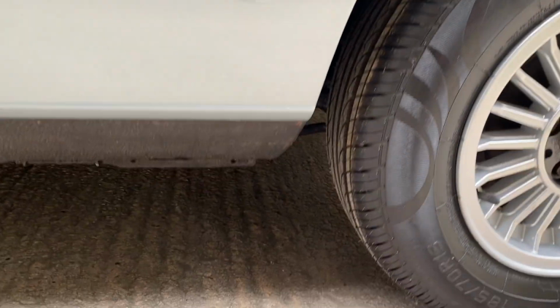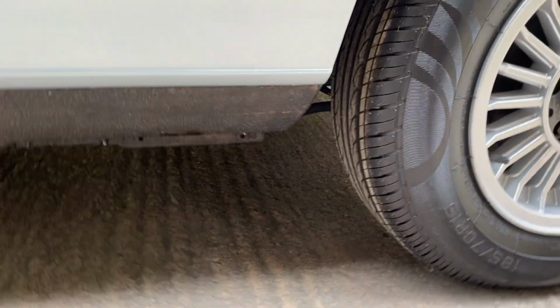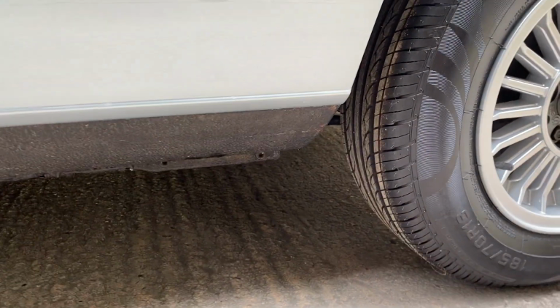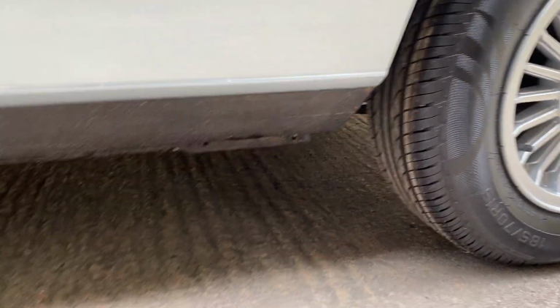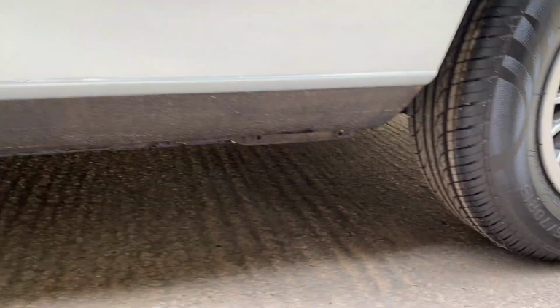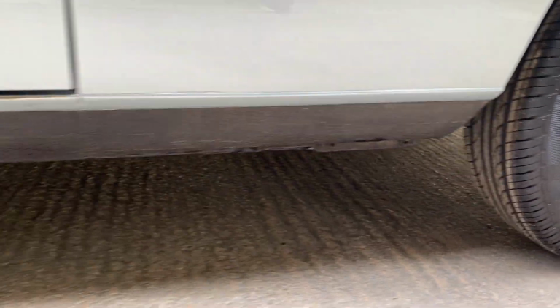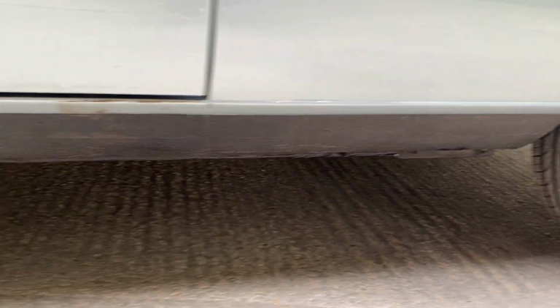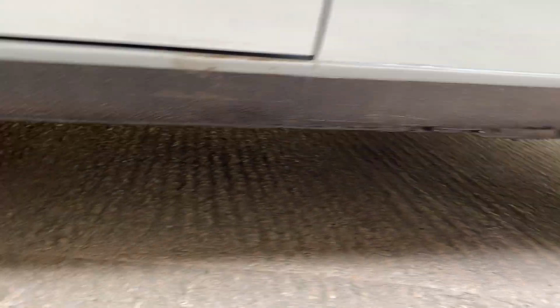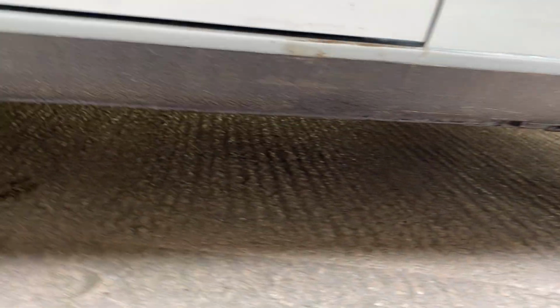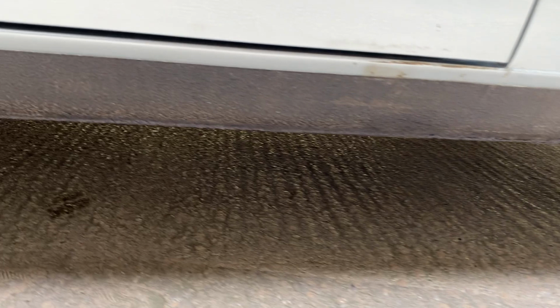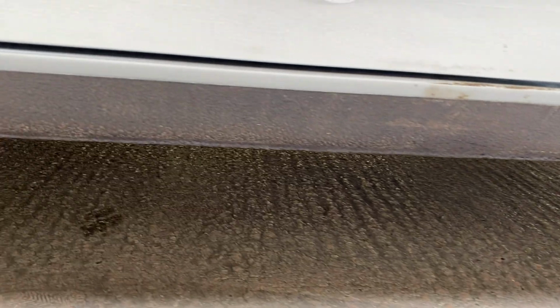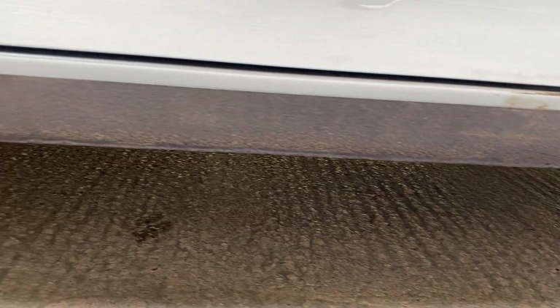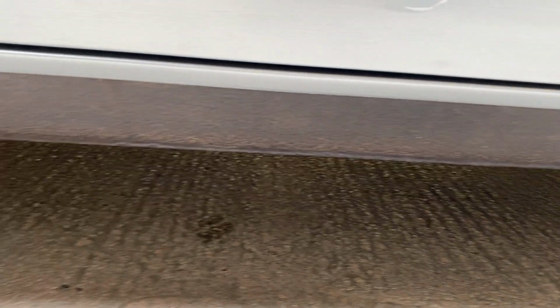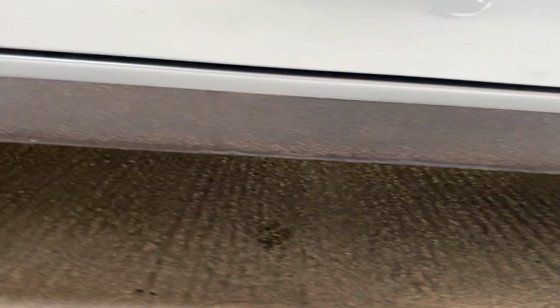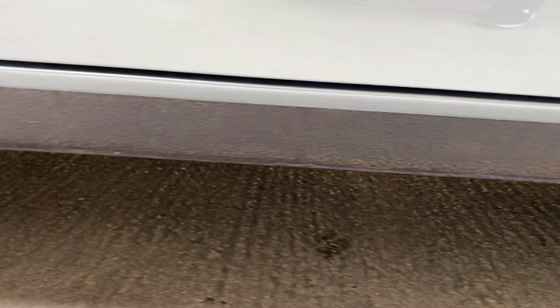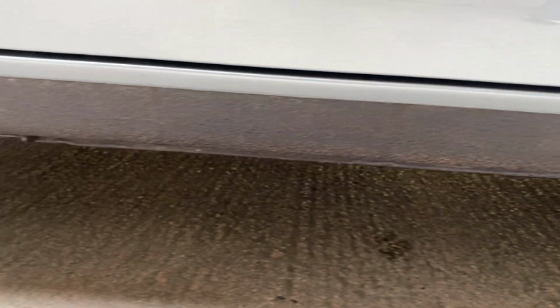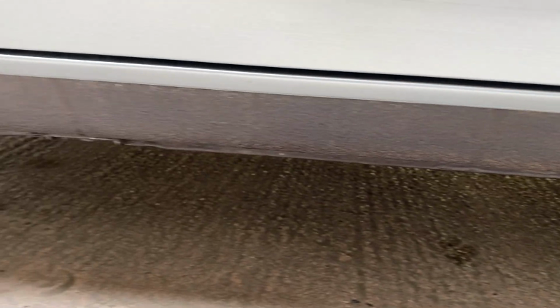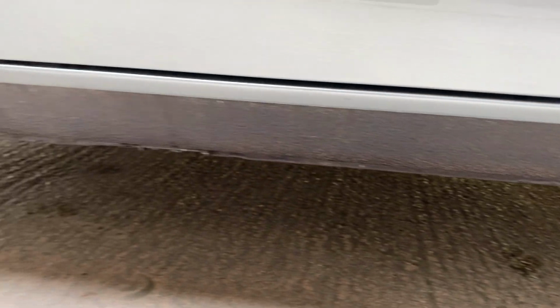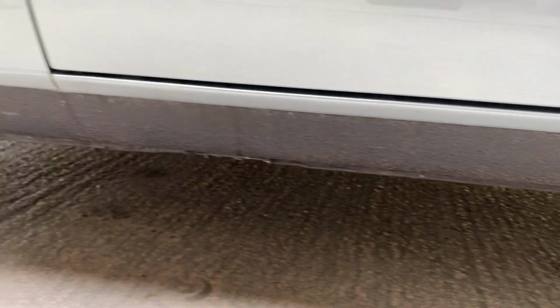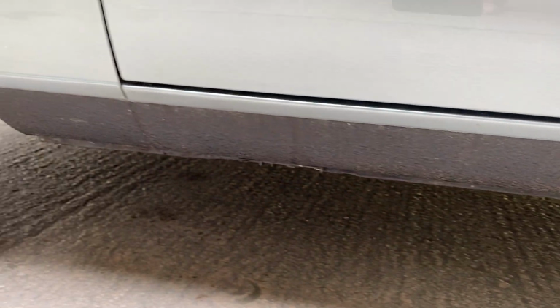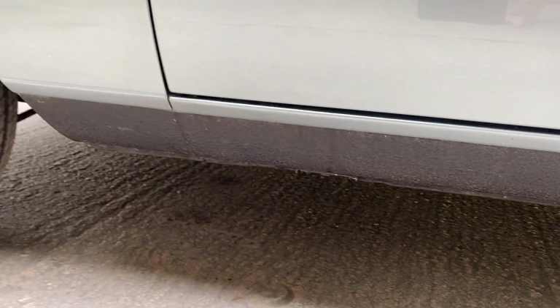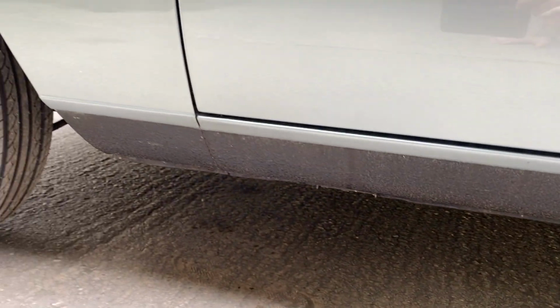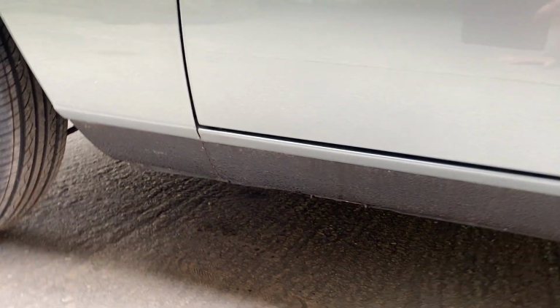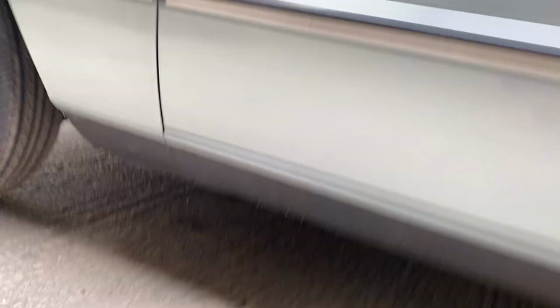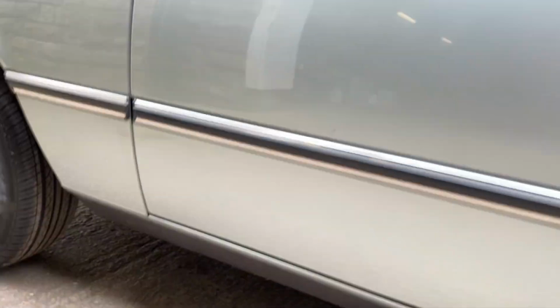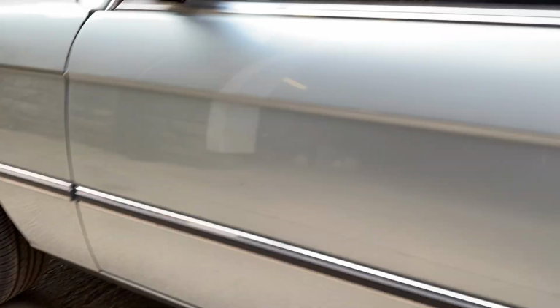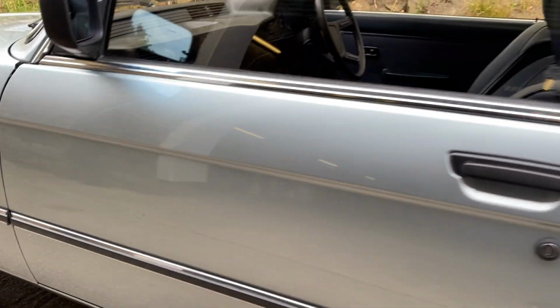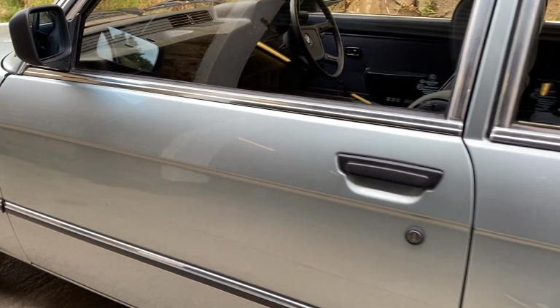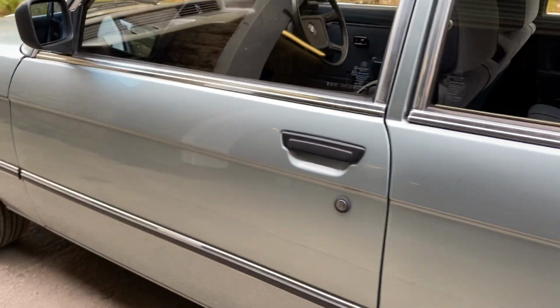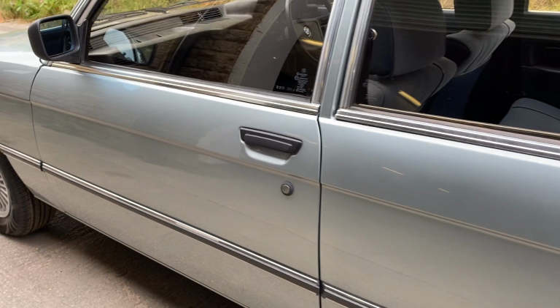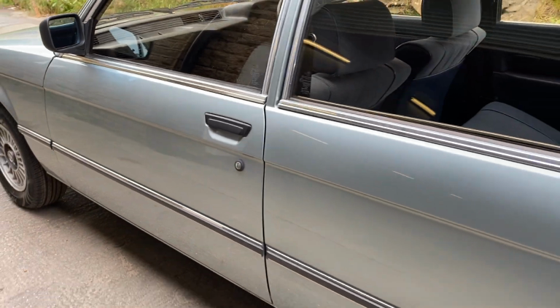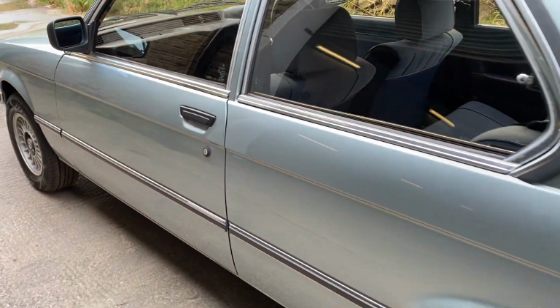A few people have asked about the sills — all solid. No welding; as I said, it appears to be original.